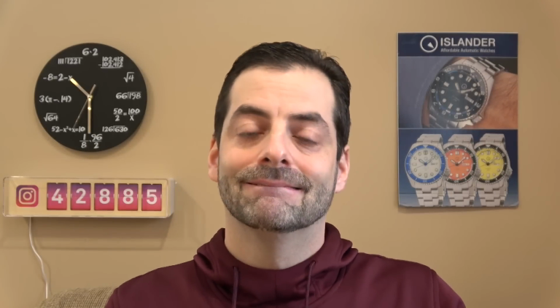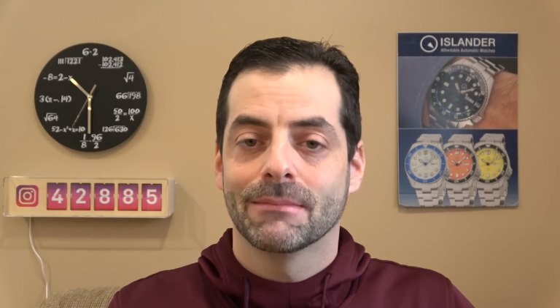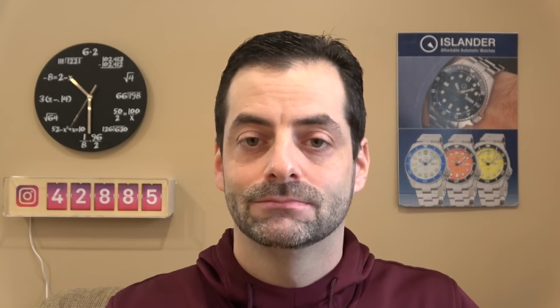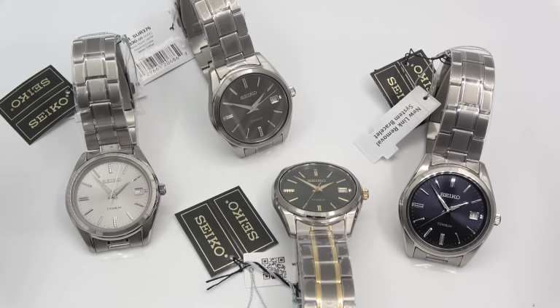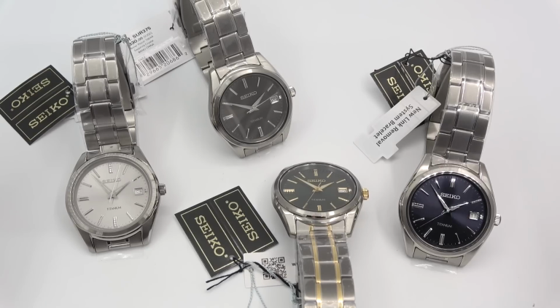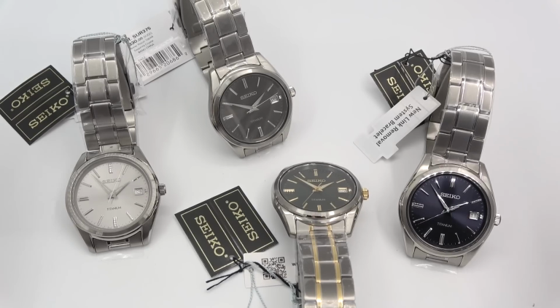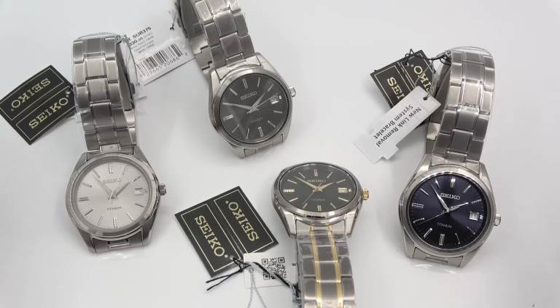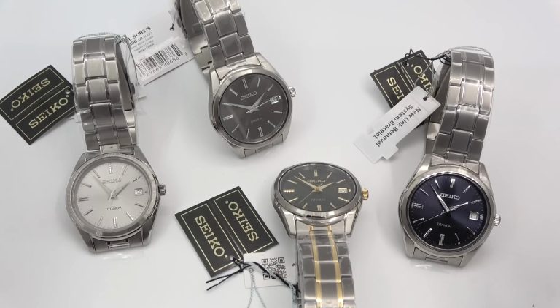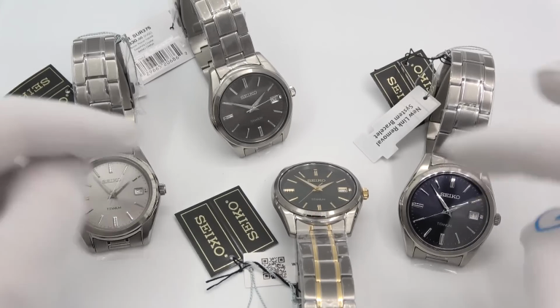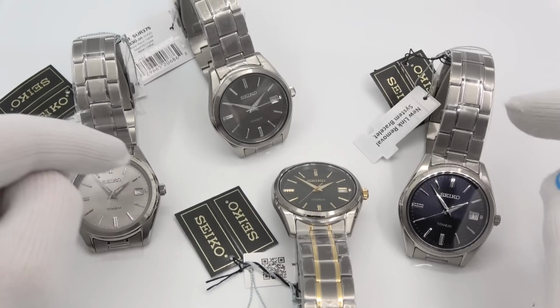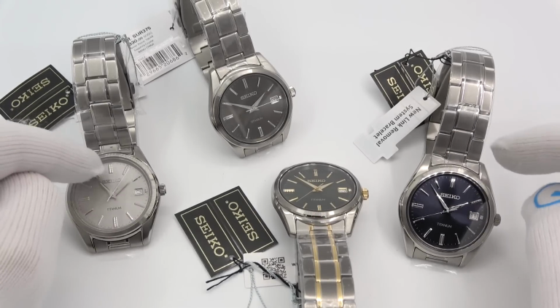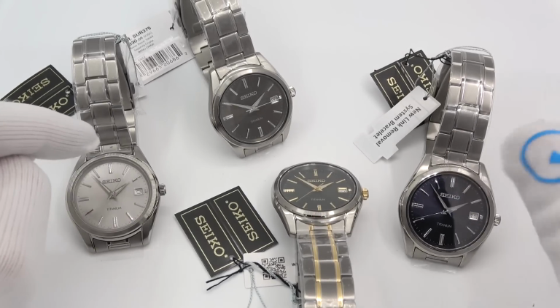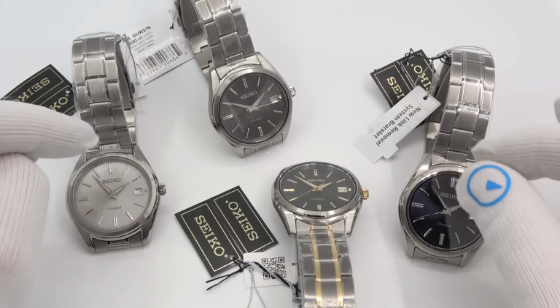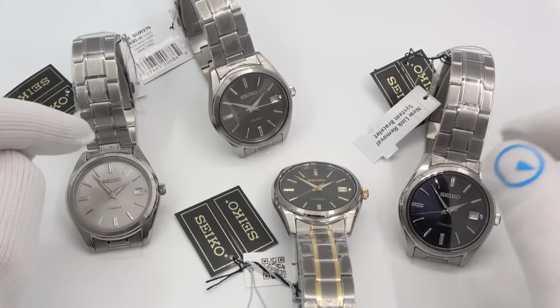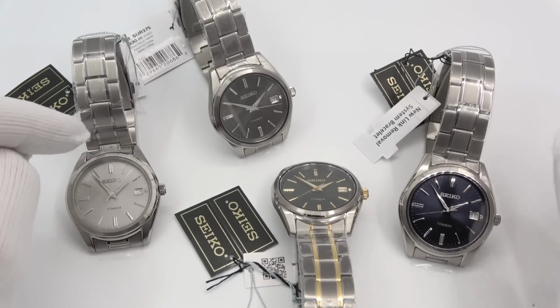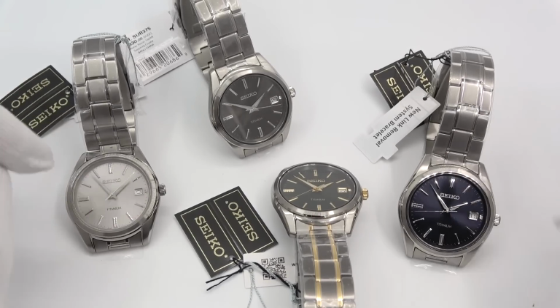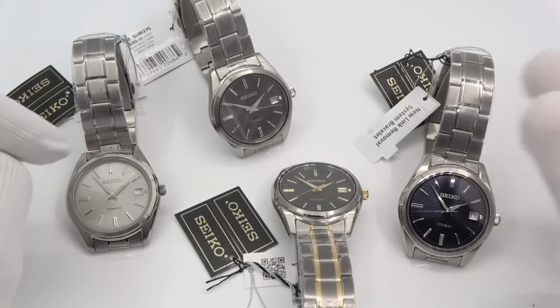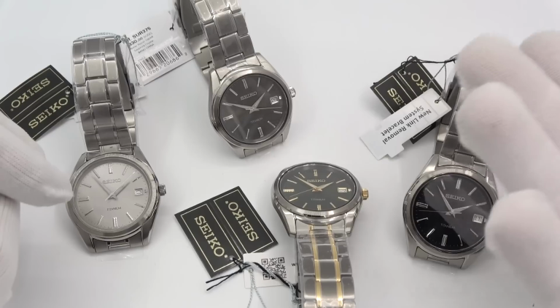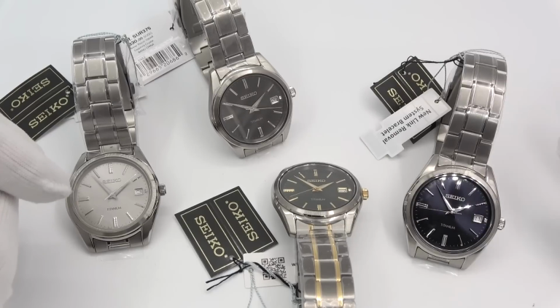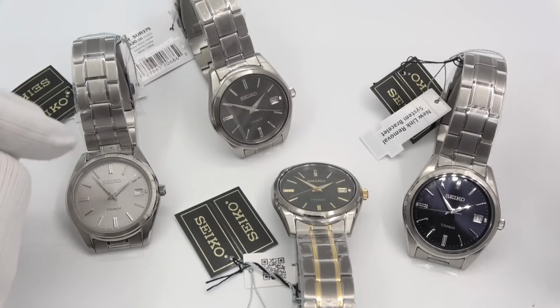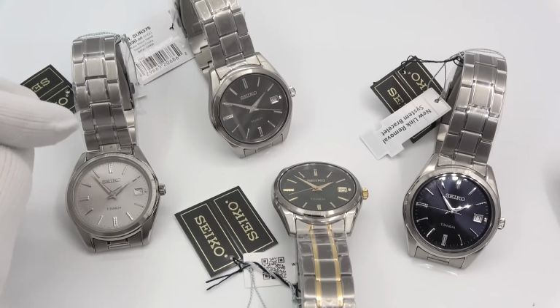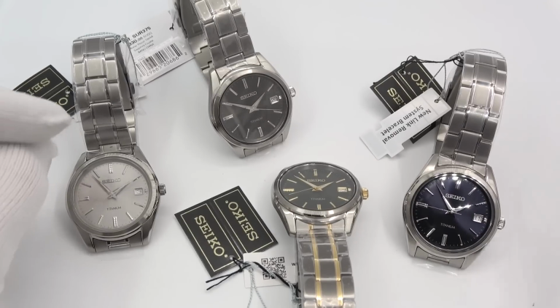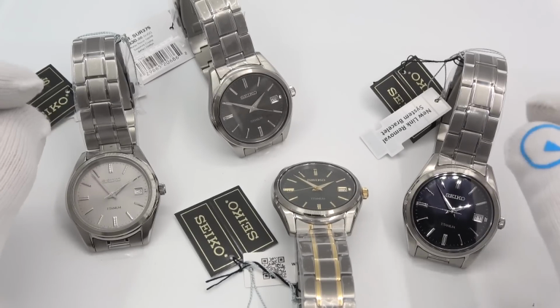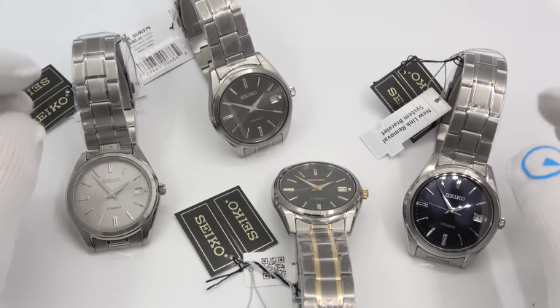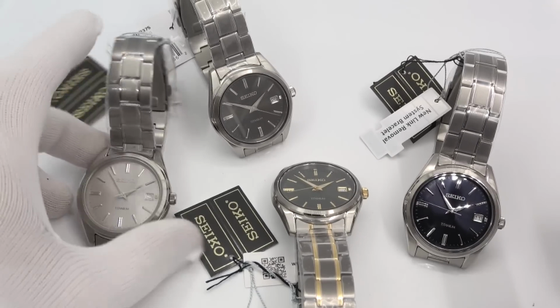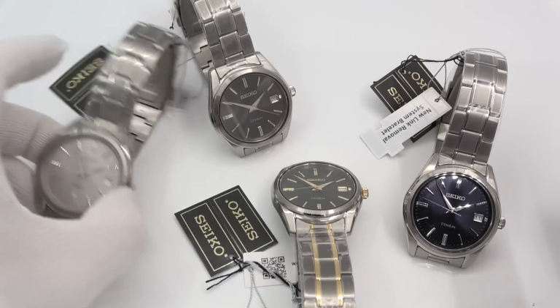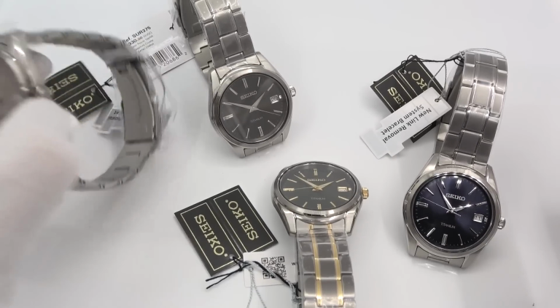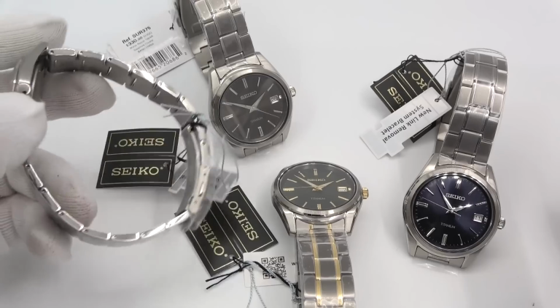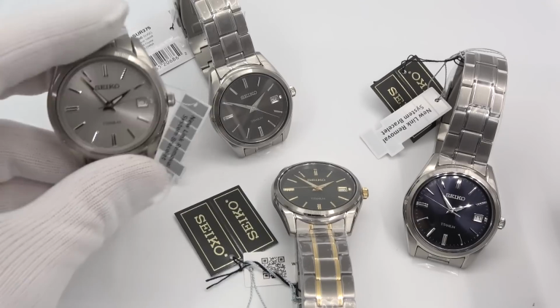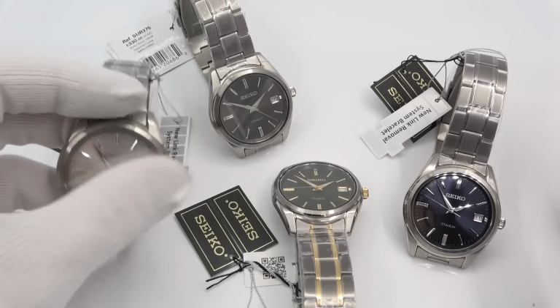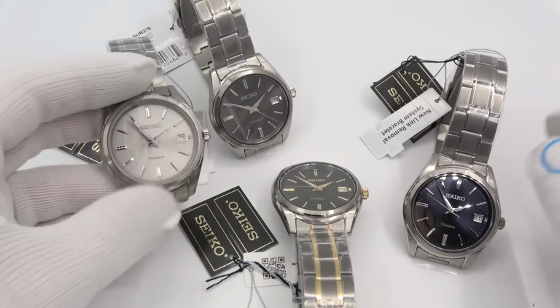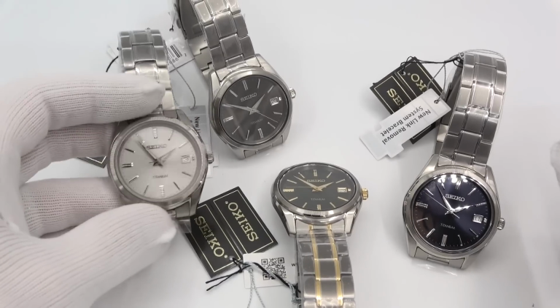Let's check them out. So today I'm getting into these four titanium quartz-based dress watches. Very simple, everyday watches. Maybe a little bit of dress to them, but they're really nice, really sleek.